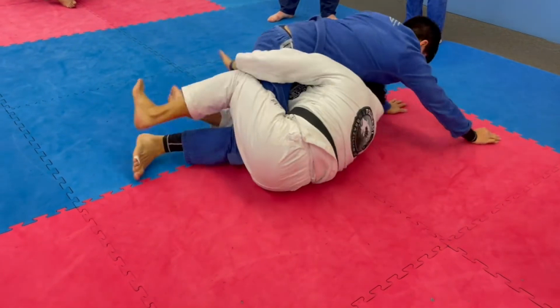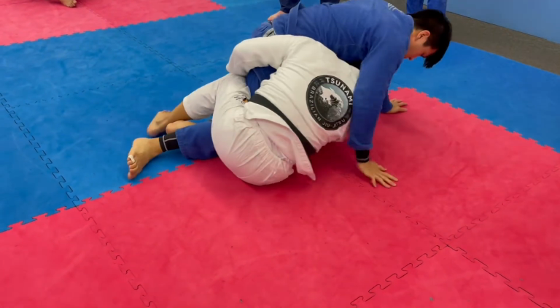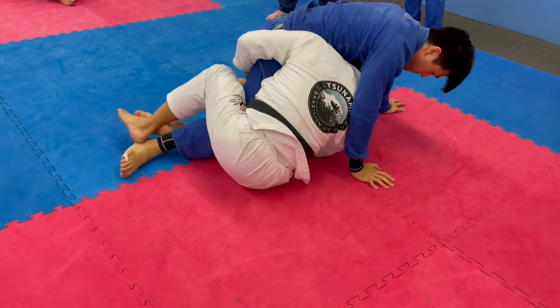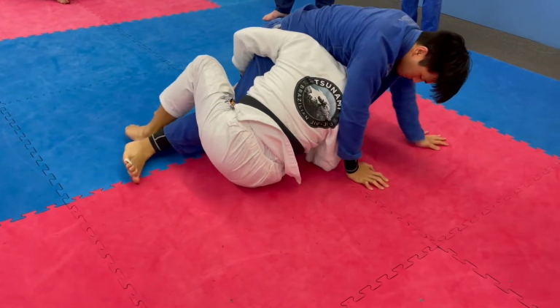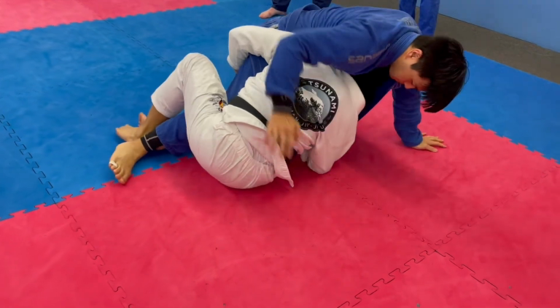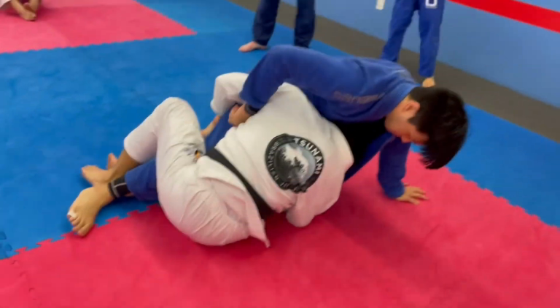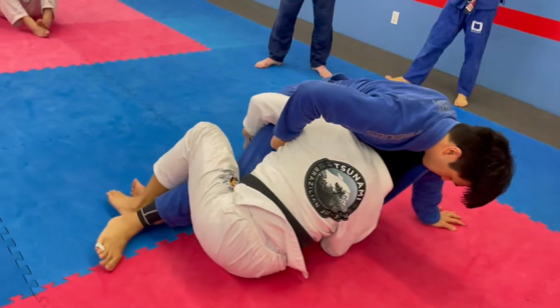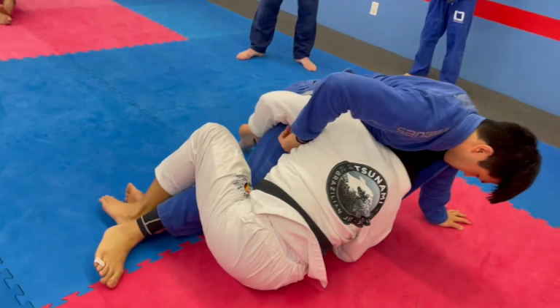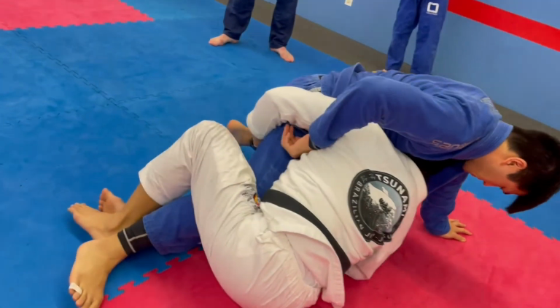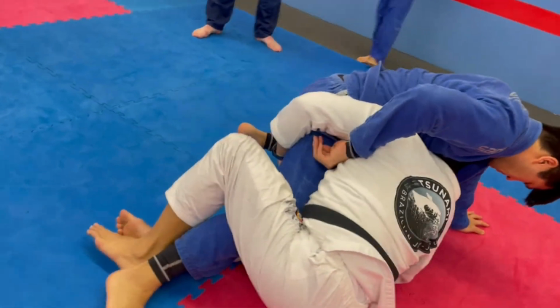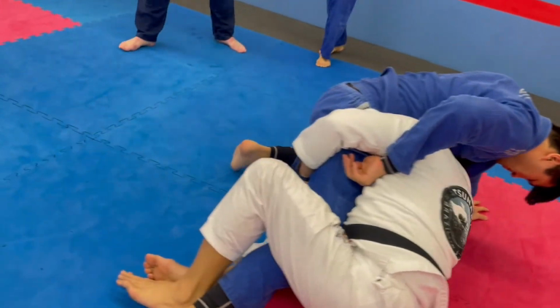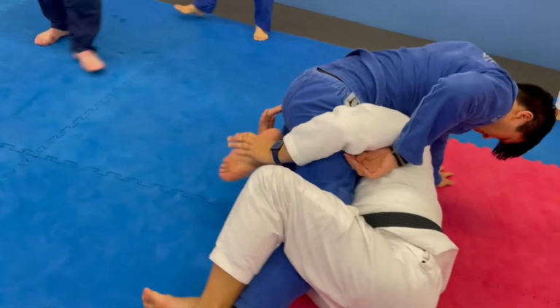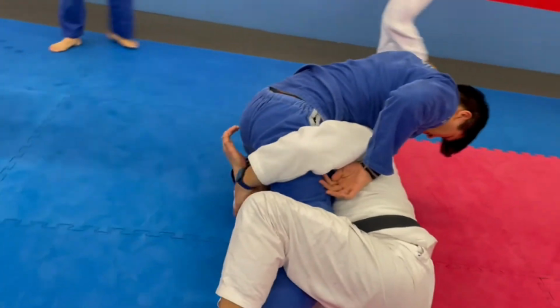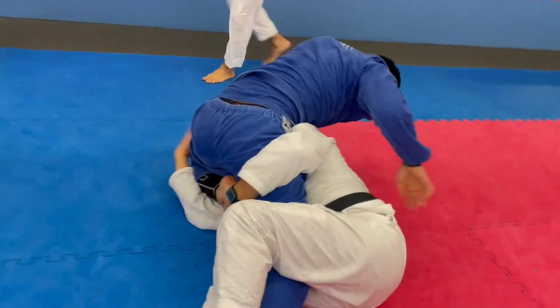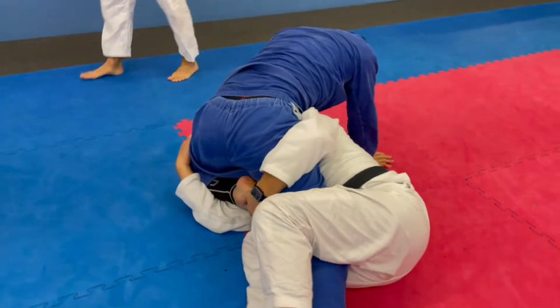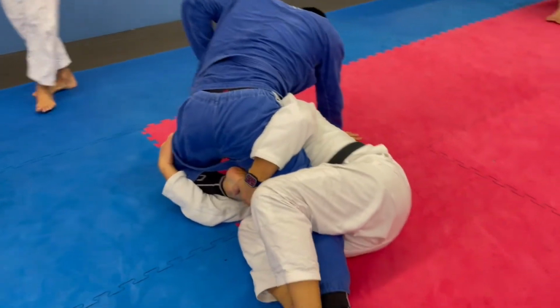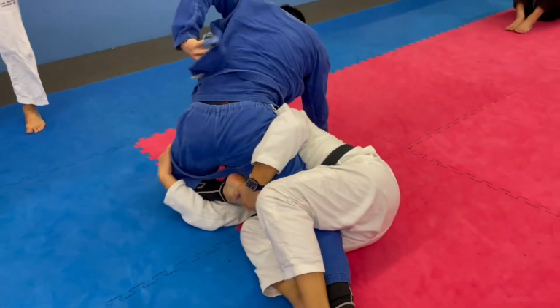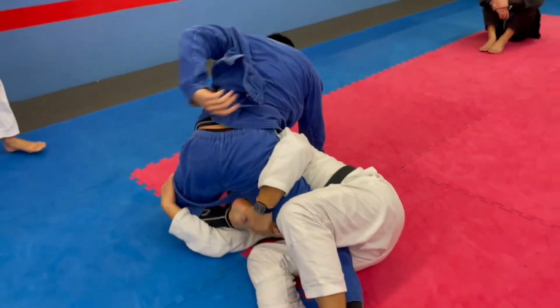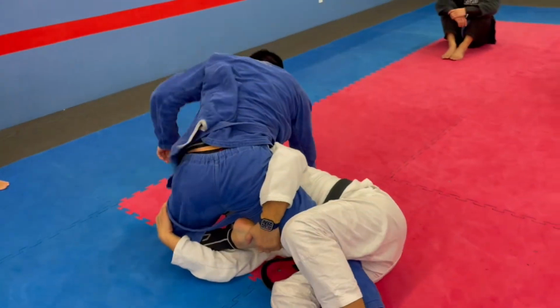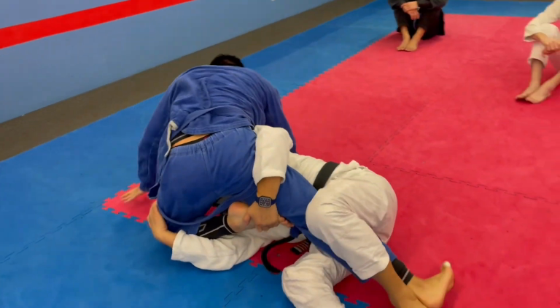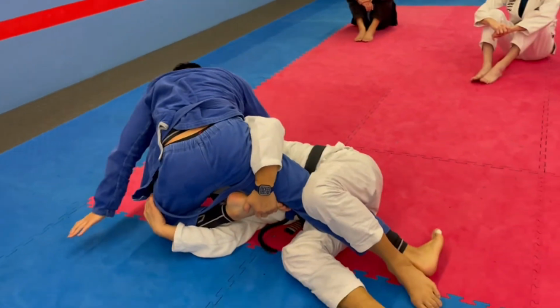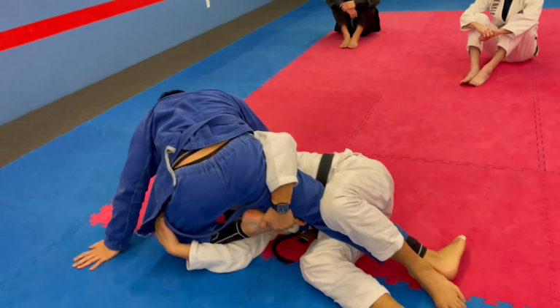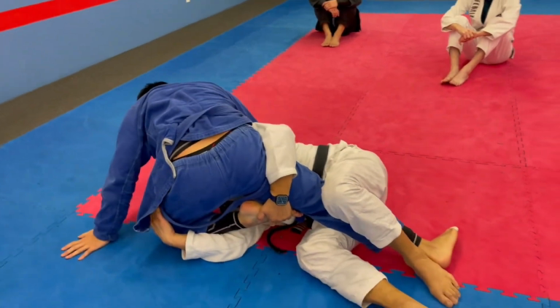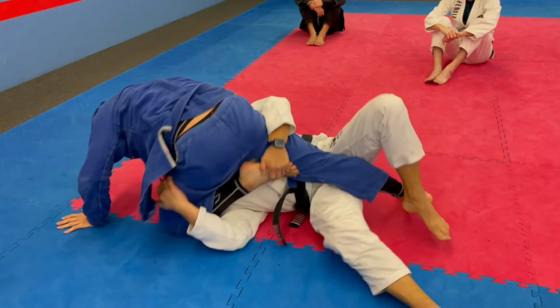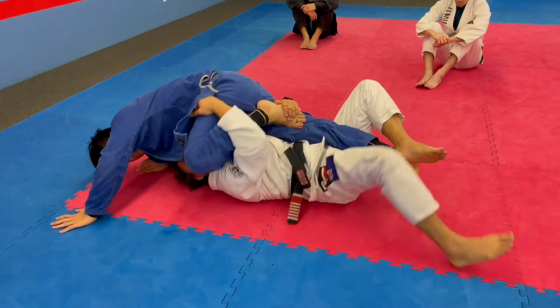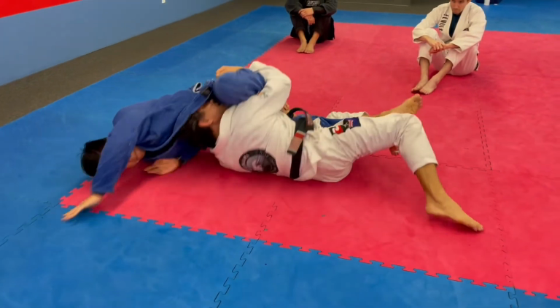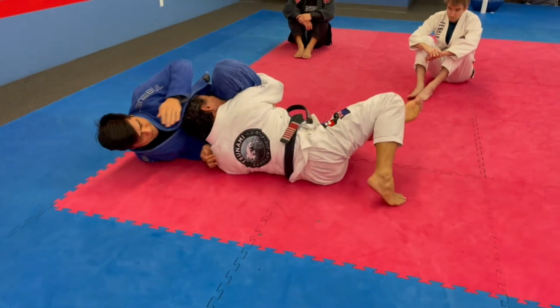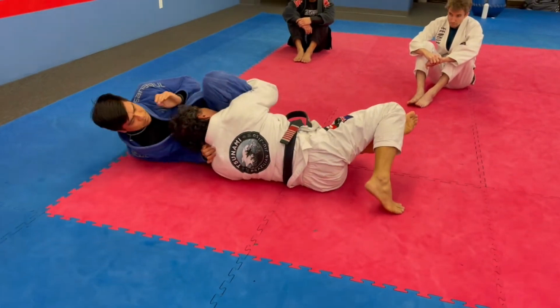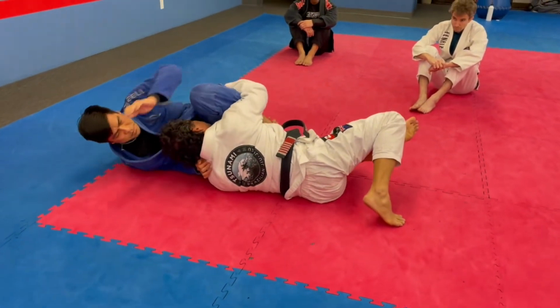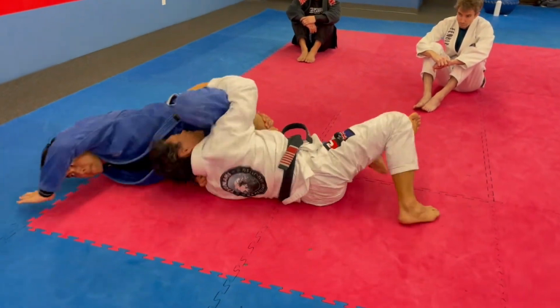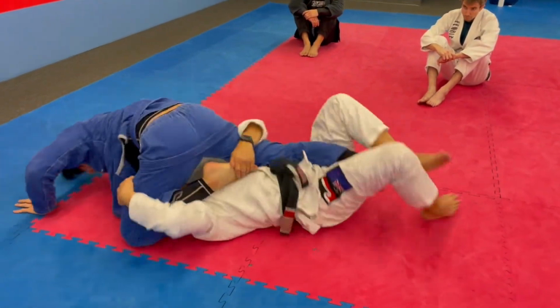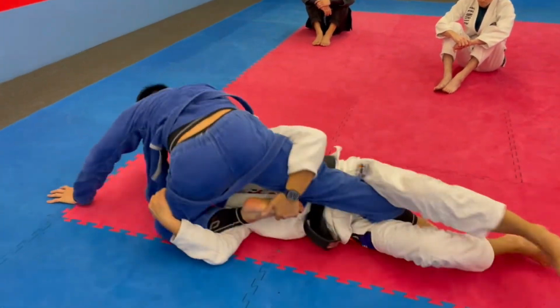See, now I can... If I sit up, look, I can dive in. I start to turn him to his left. Now I bridge and turn right. If he comes back up, I go left.